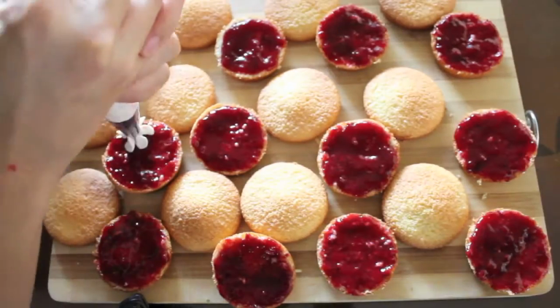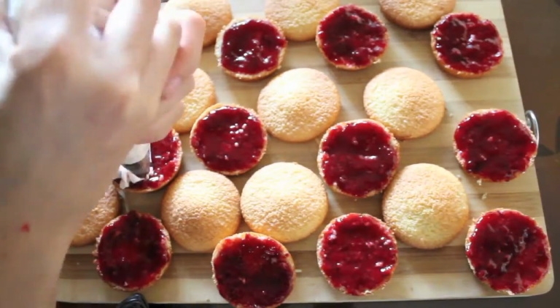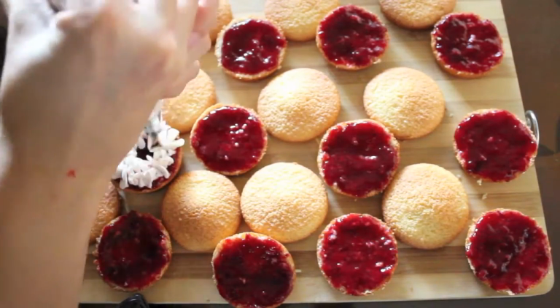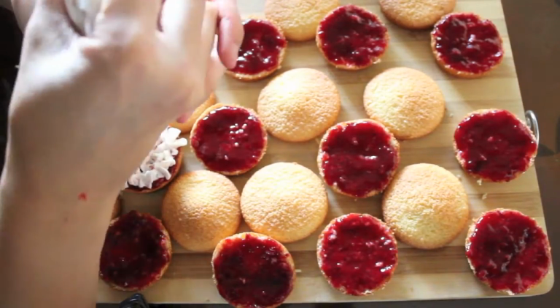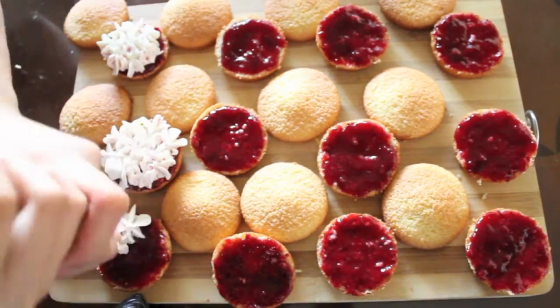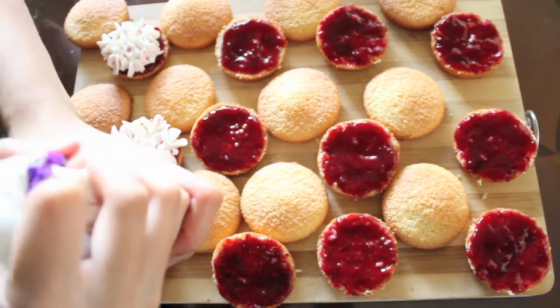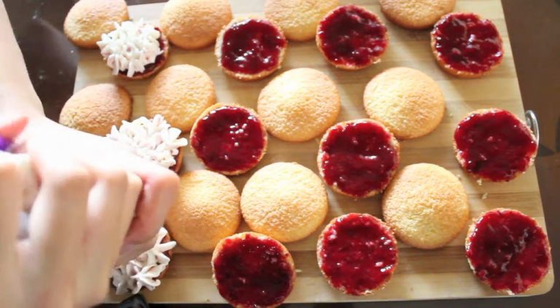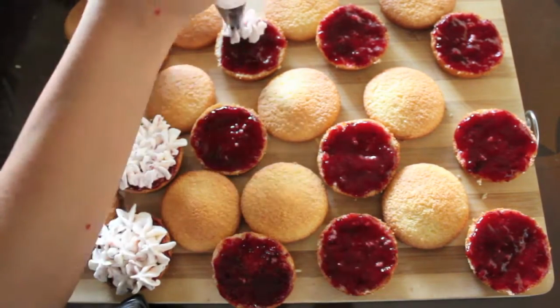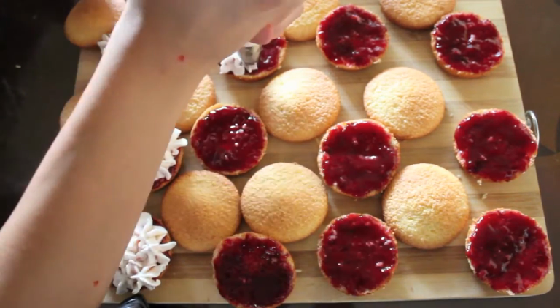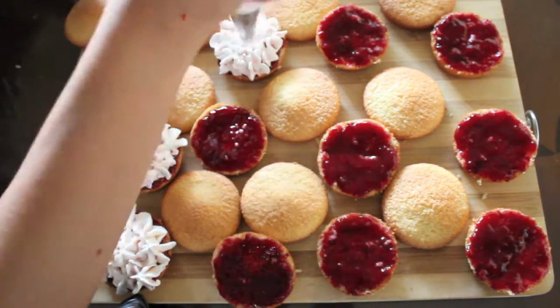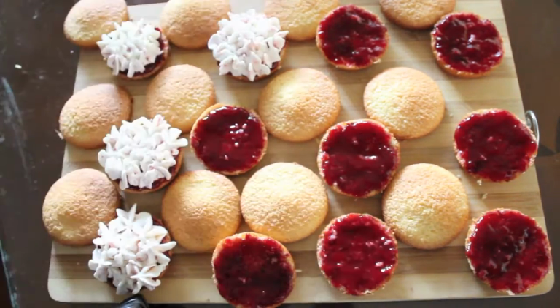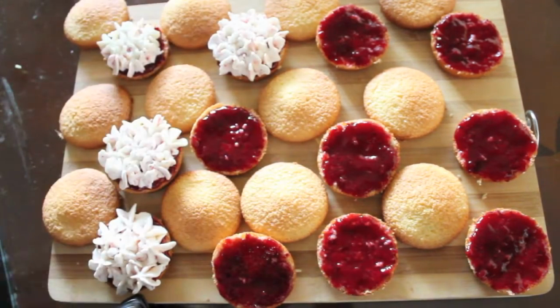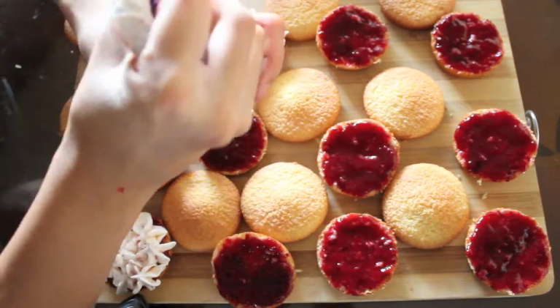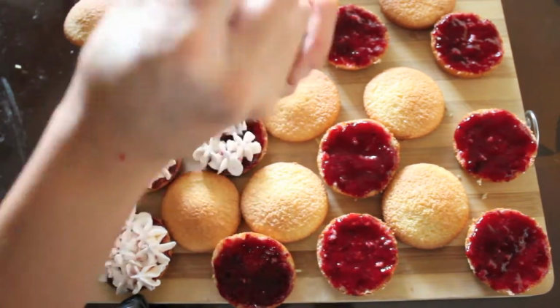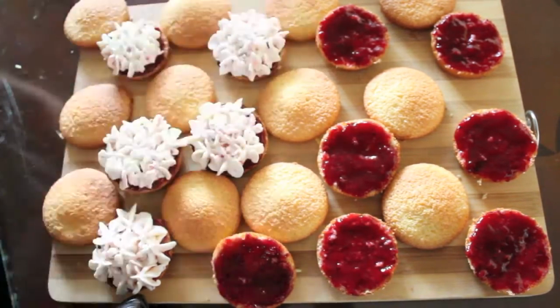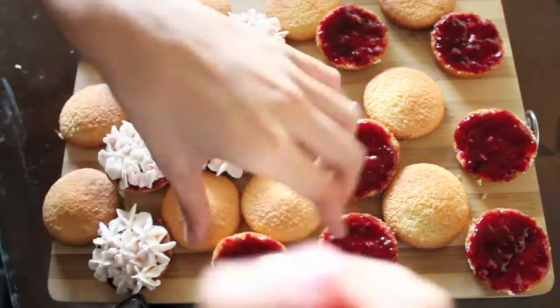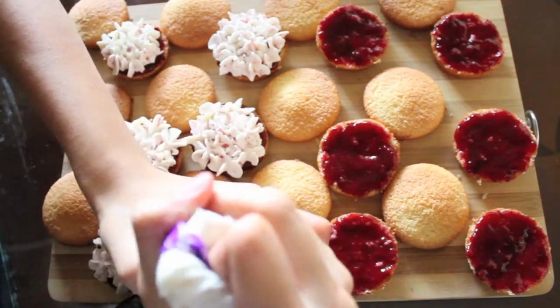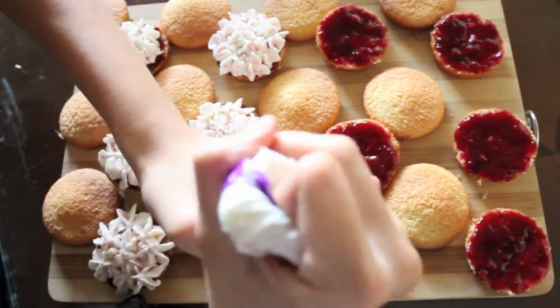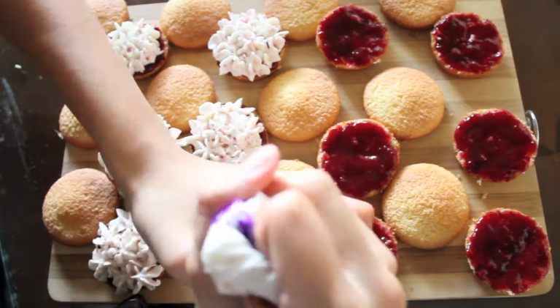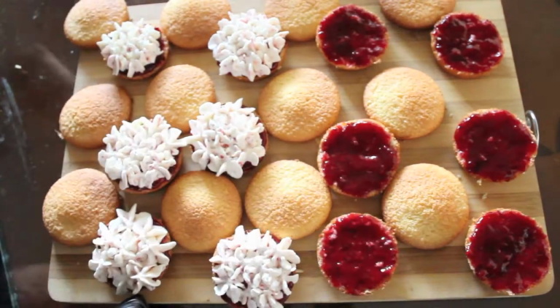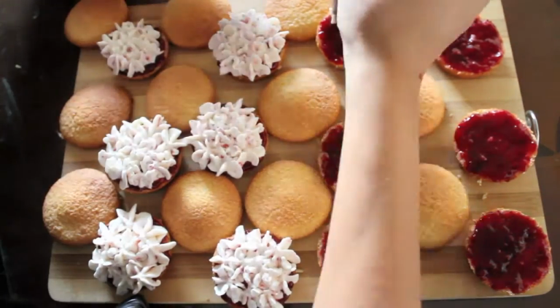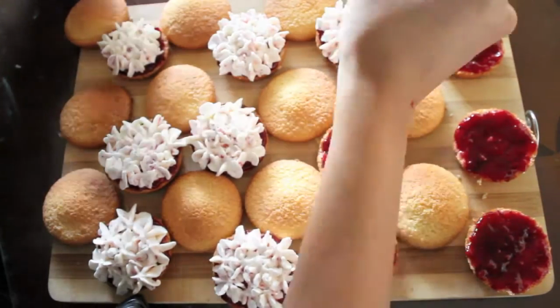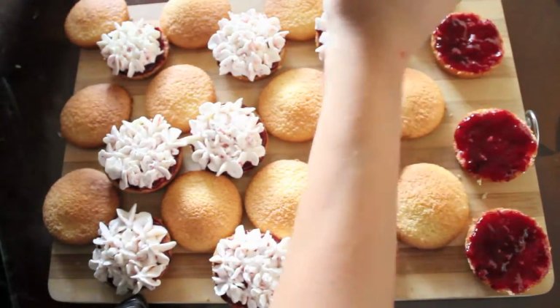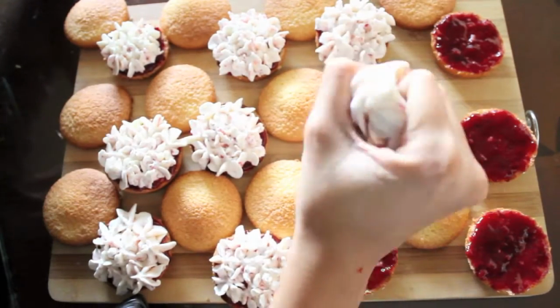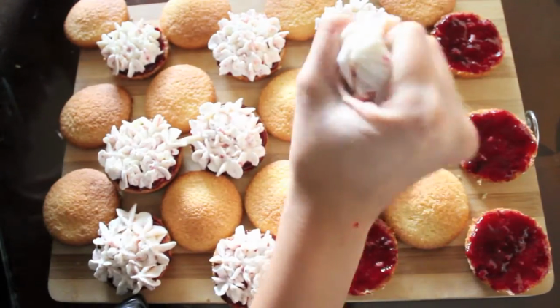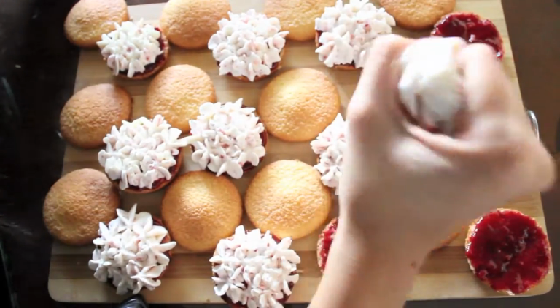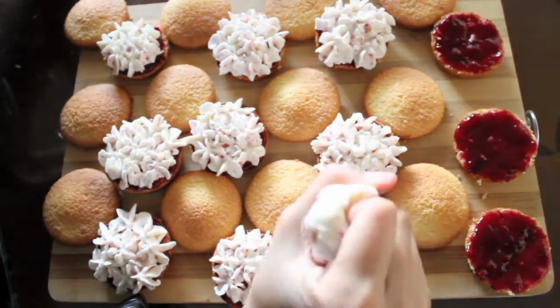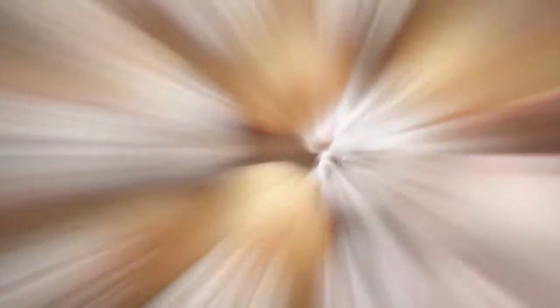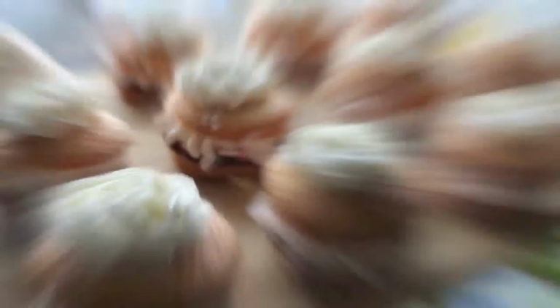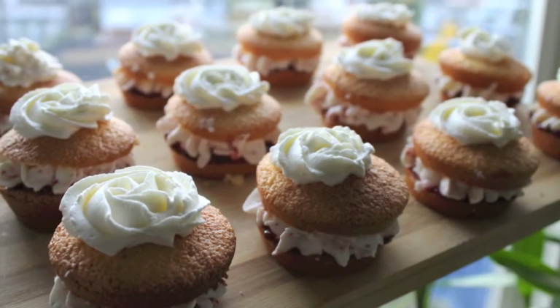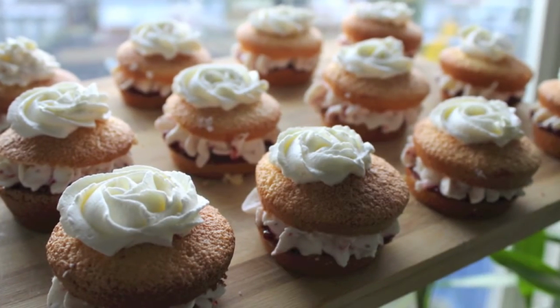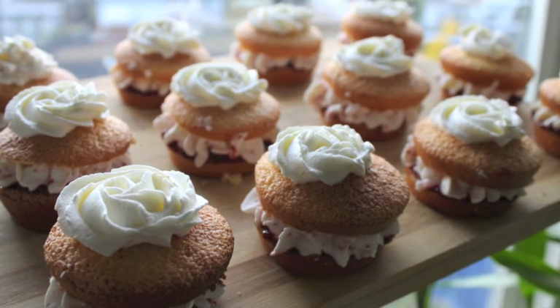When you're ready to assemble, slice the cake in half horizontally. Spread the jam onto half of the cakes and pipe or smear the strawberry whipped cream on top. Gently top it with the top half and pipe or smear the plain whipped cream on top. And then you're done!